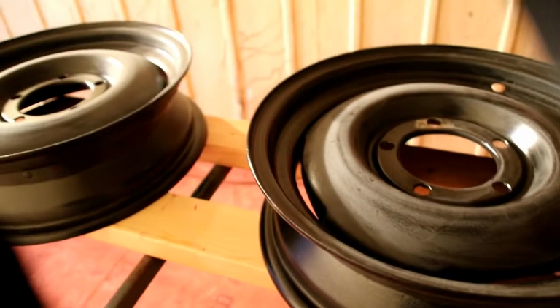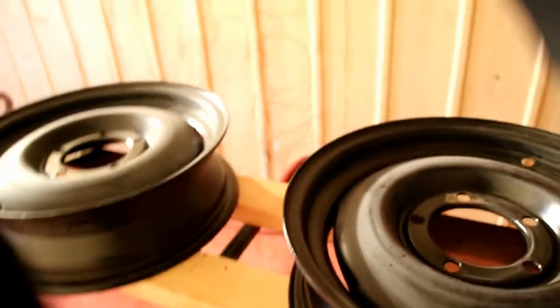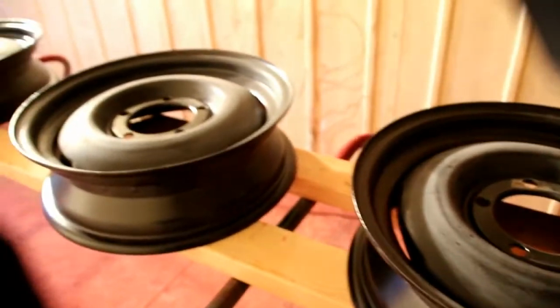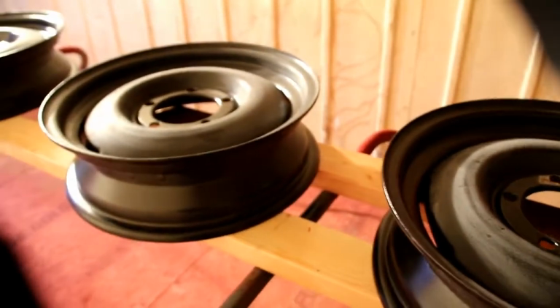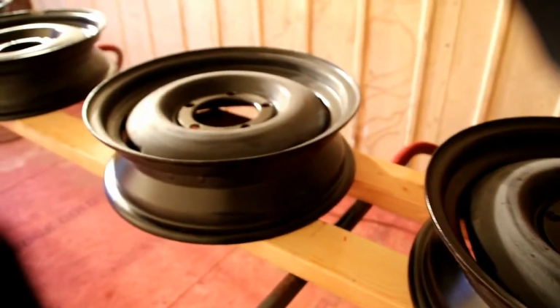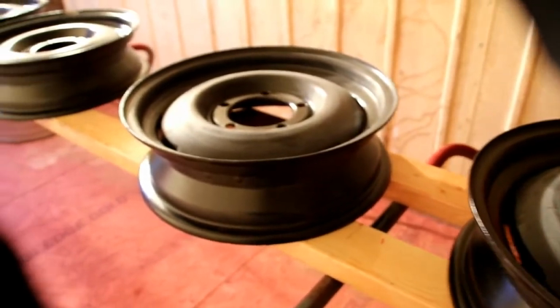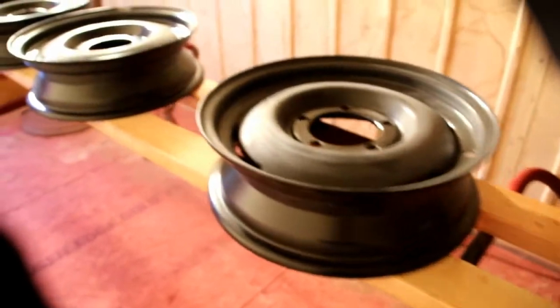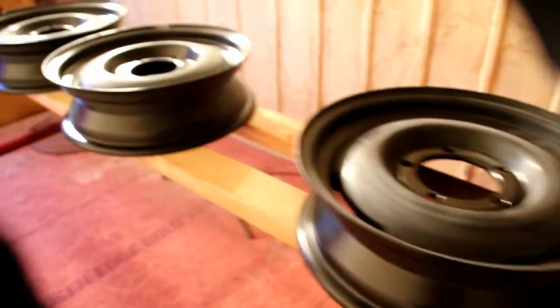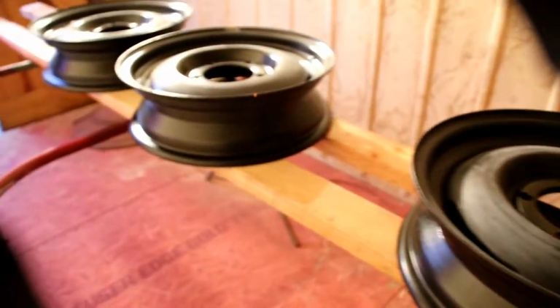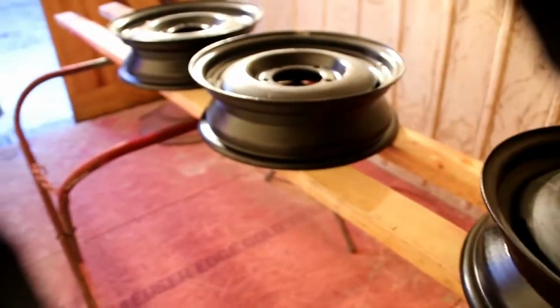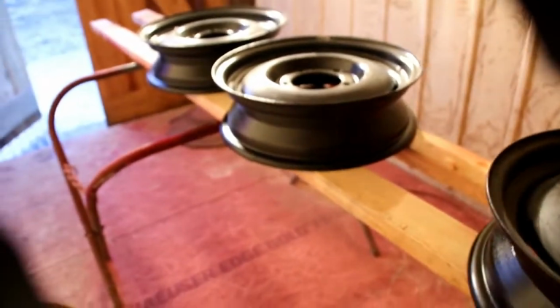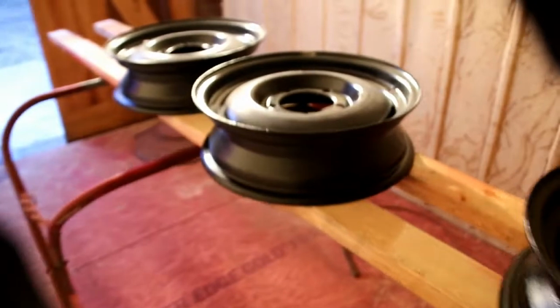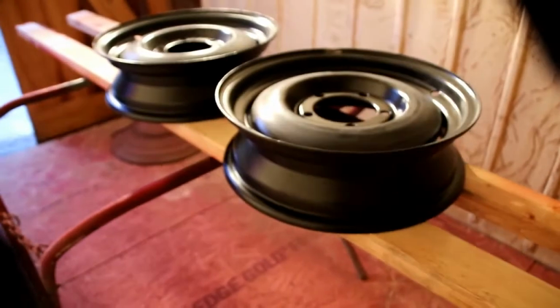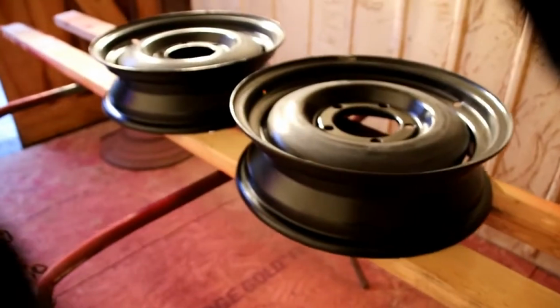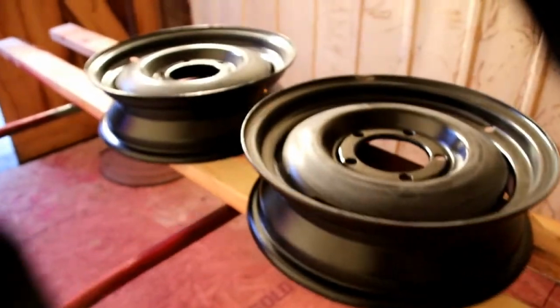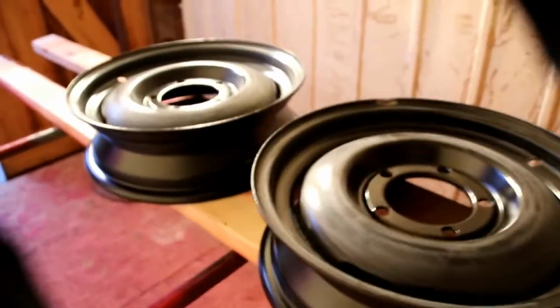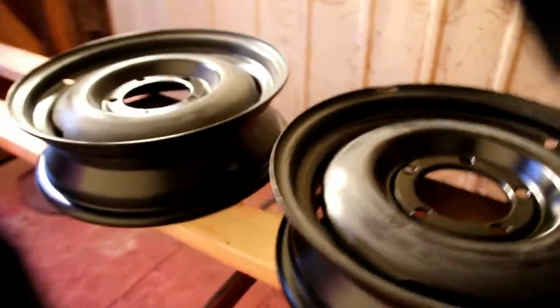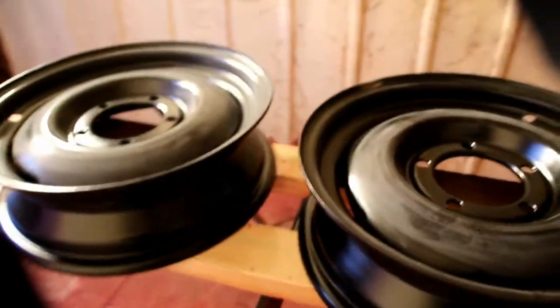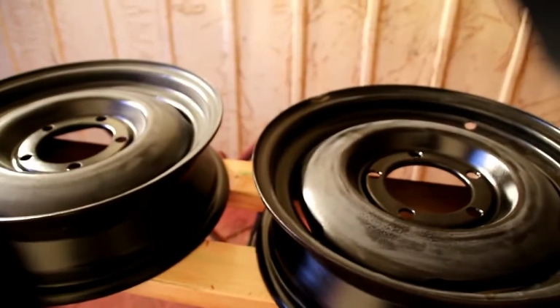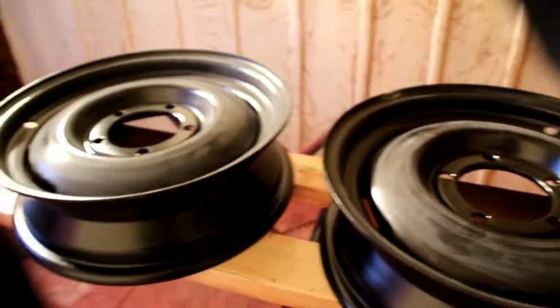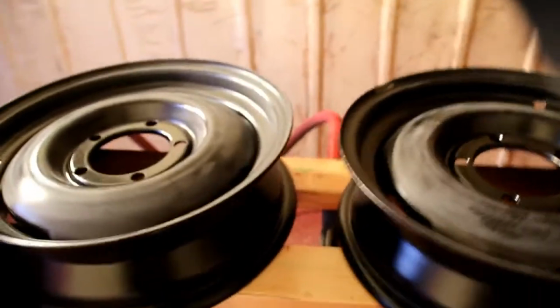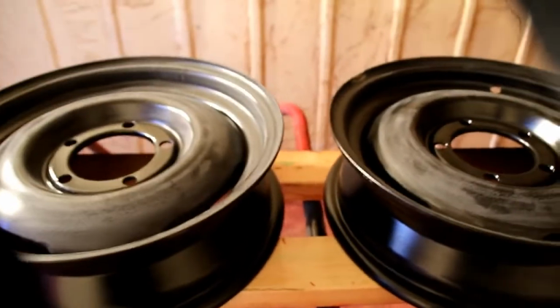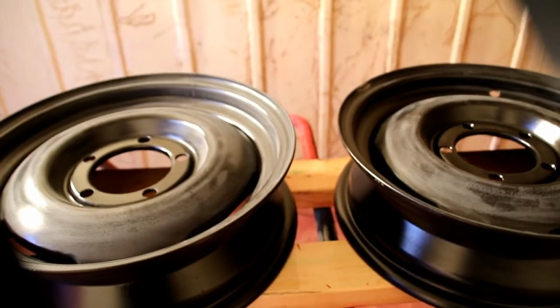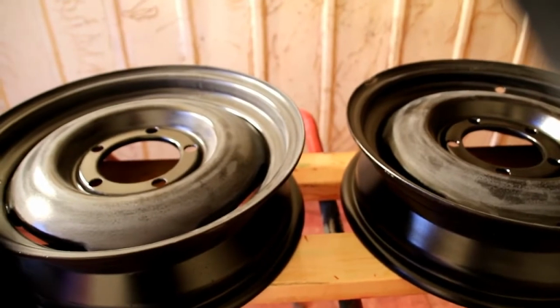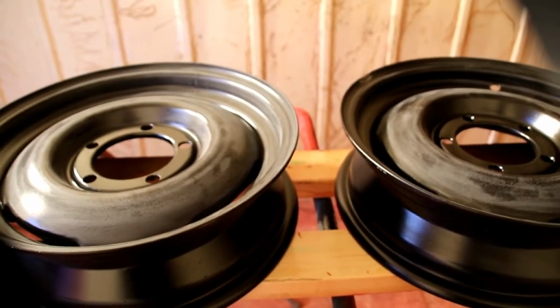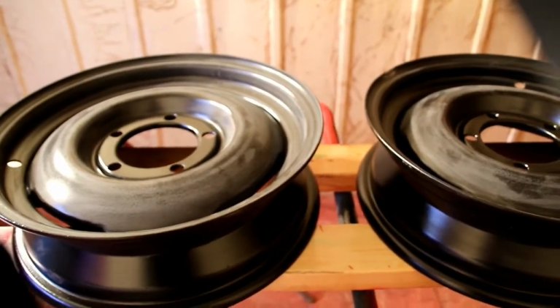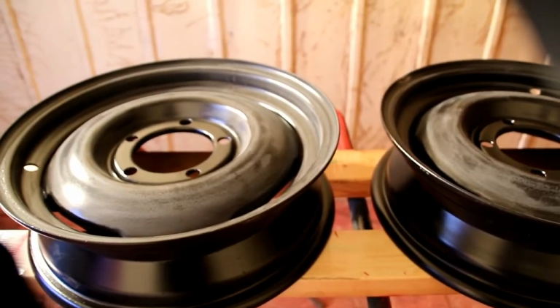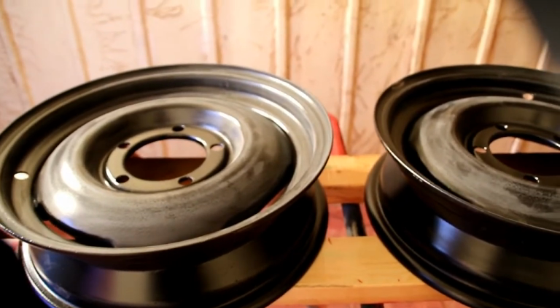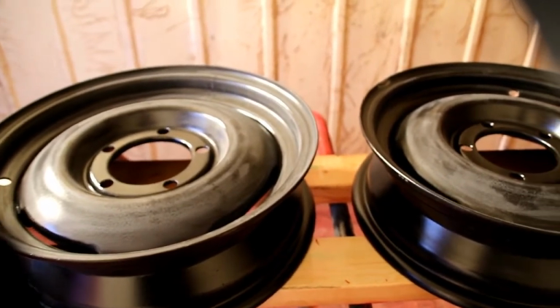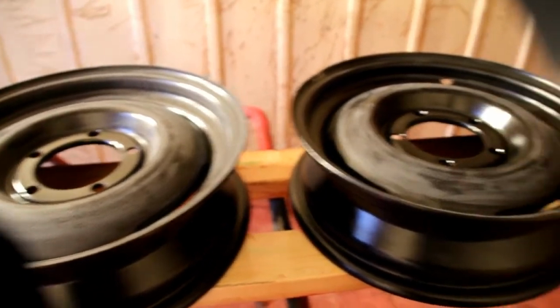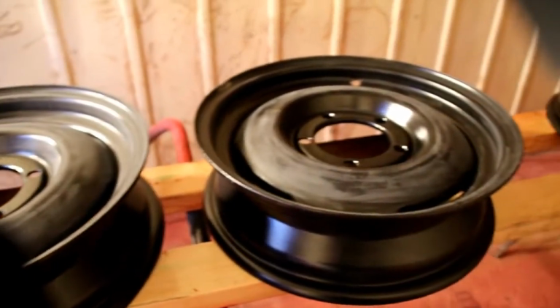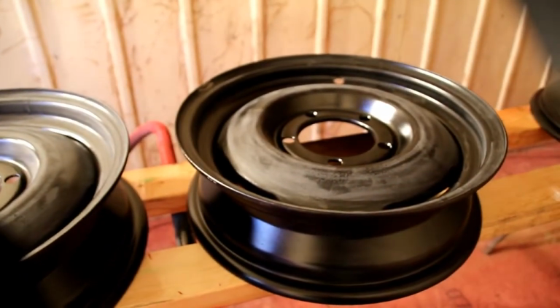I'll show you the process as we go along. I can't keep the camera in here when I'm painting because the lens will get all messed up, but I'll show you the steps as we go. I'll get these cleaned down and we'll get some red oxide primer on them.